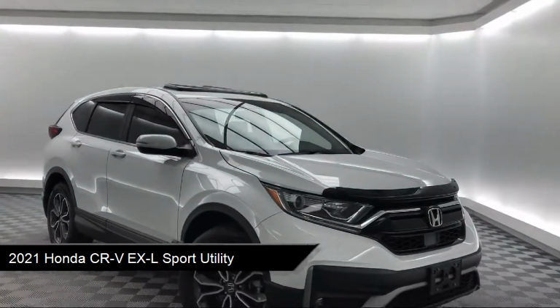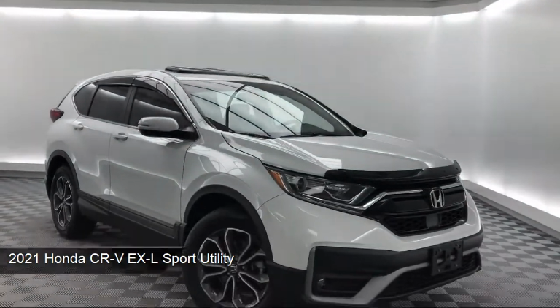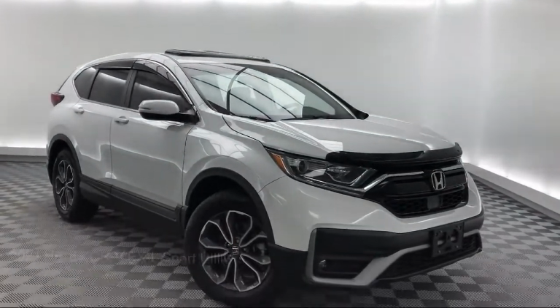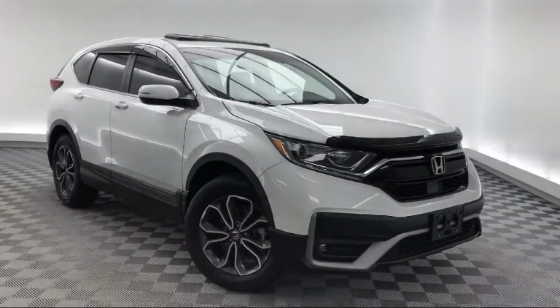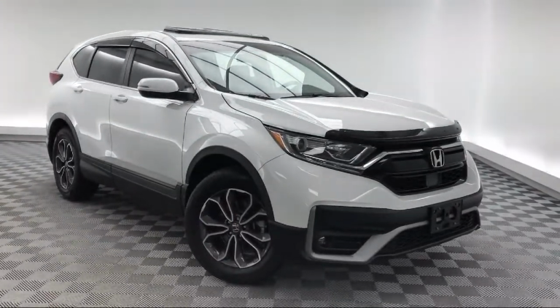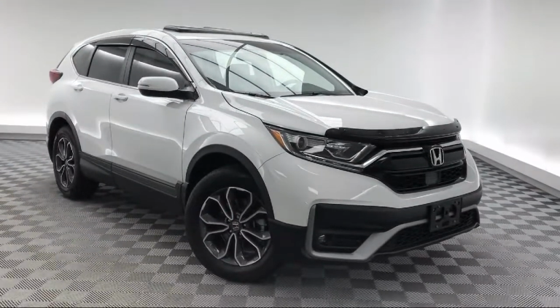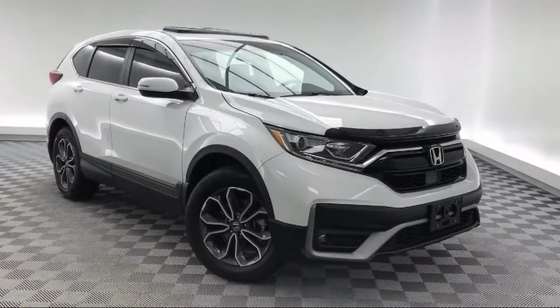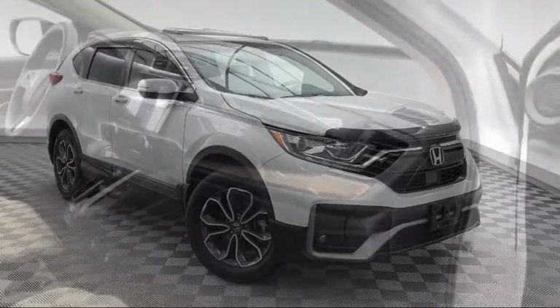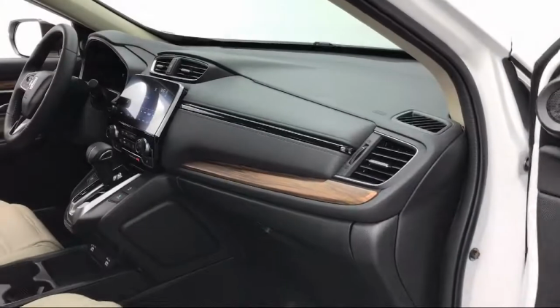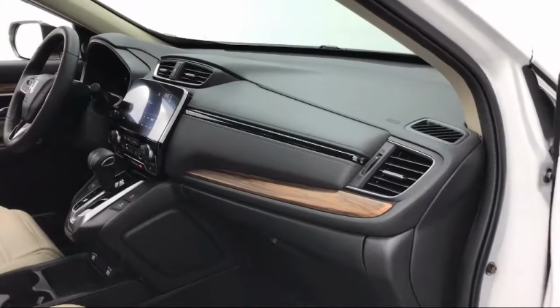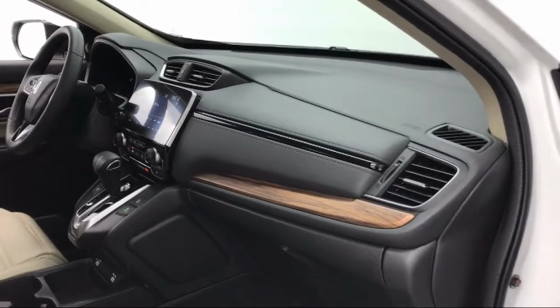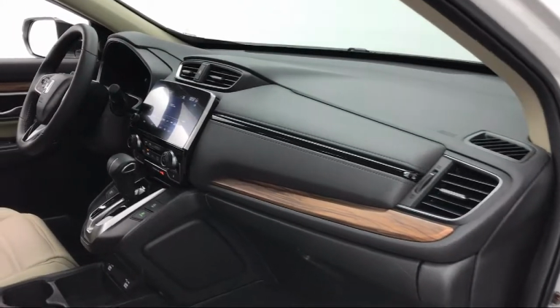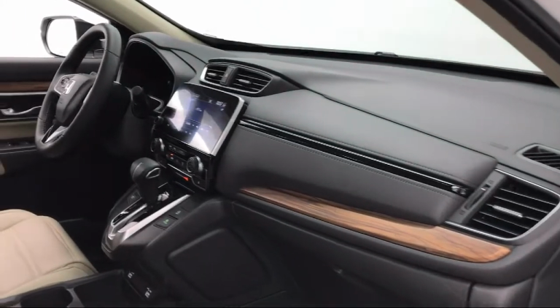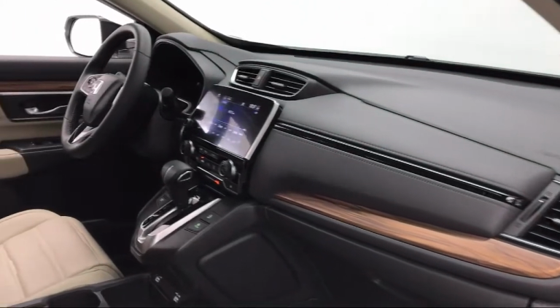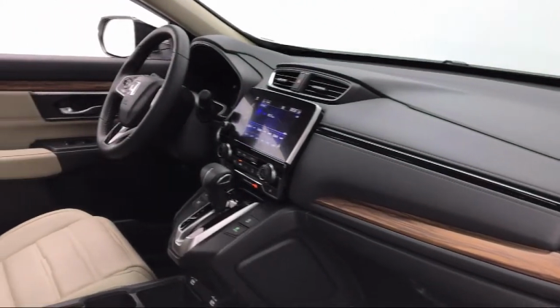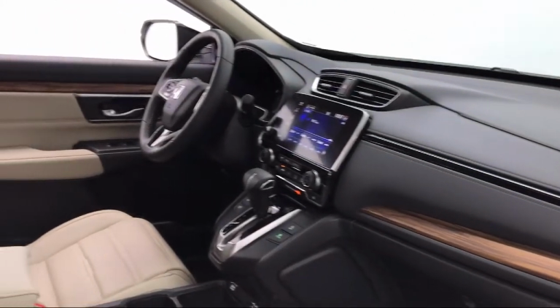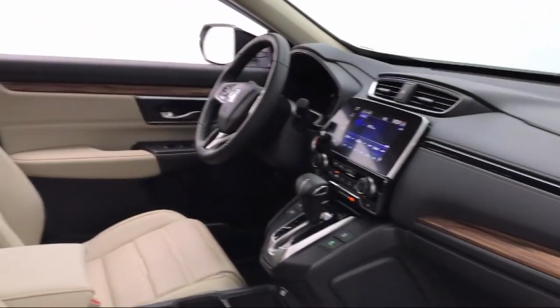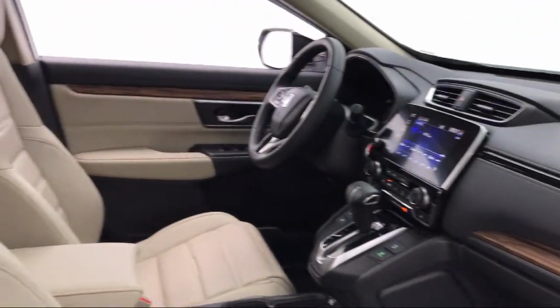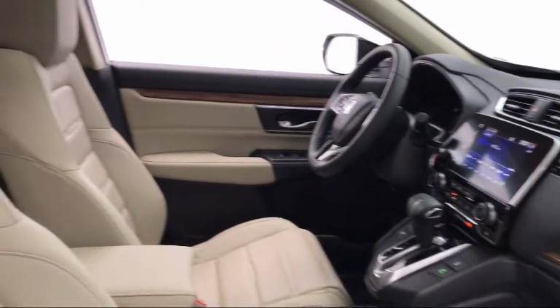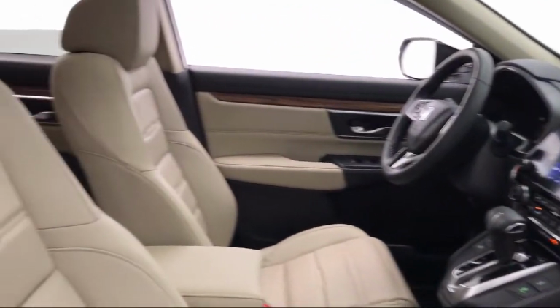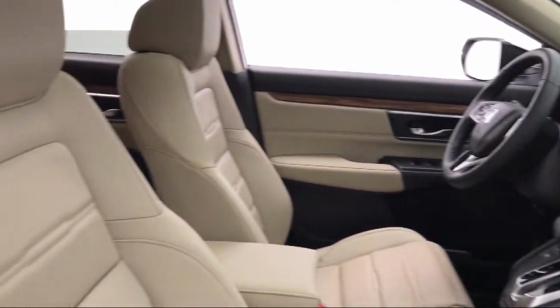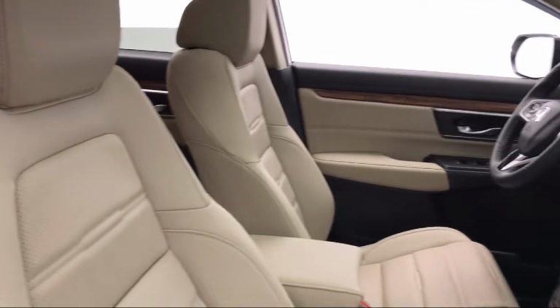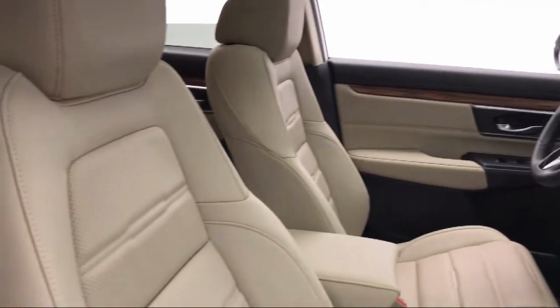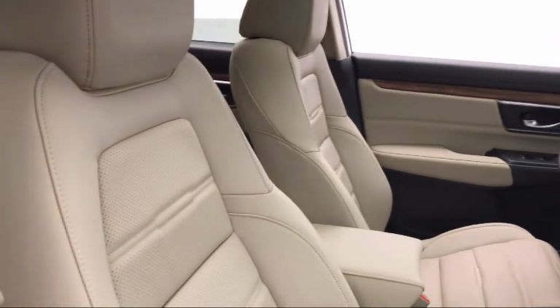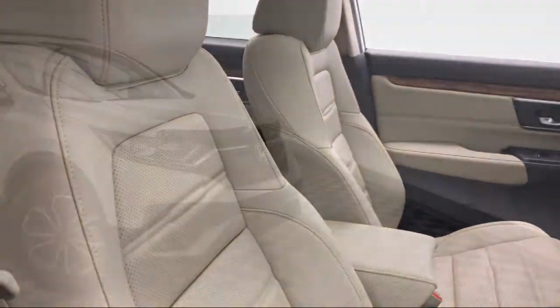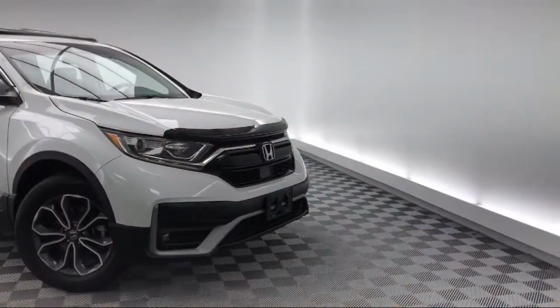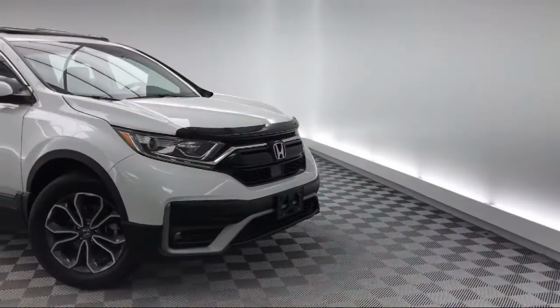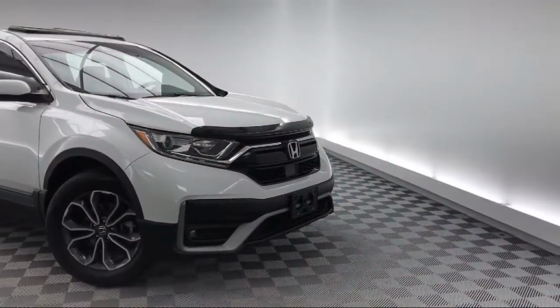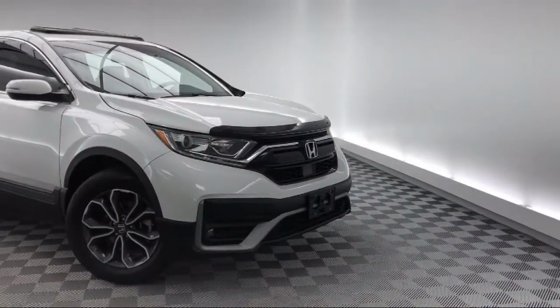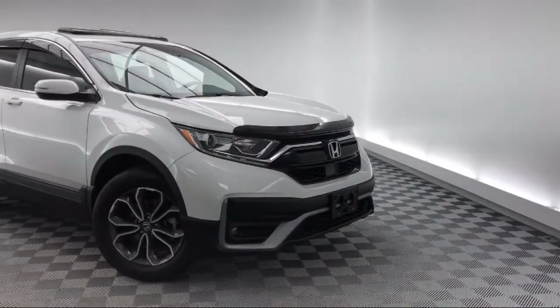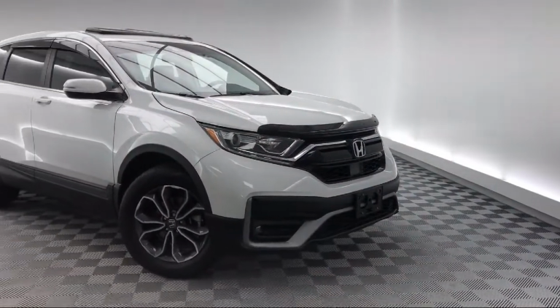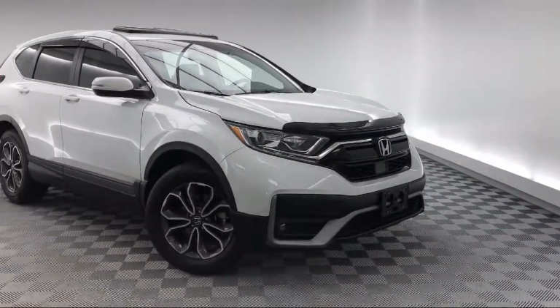This vehicle comes equipped with Apple CarPlay and Android Auto, Auto High Beam Headlamp Control, Heated Front Seats, Rear Spoiler, and Alloy Wheels.